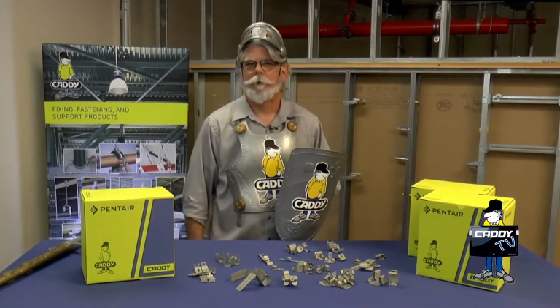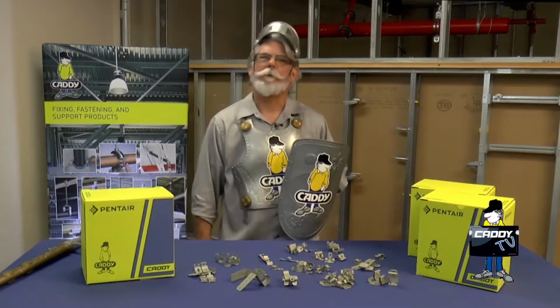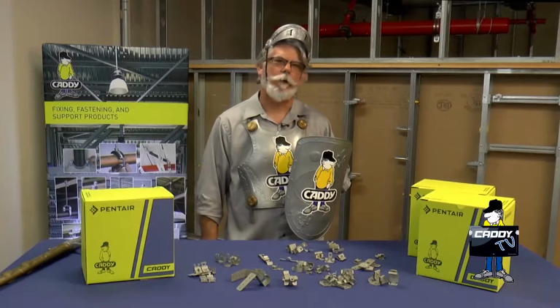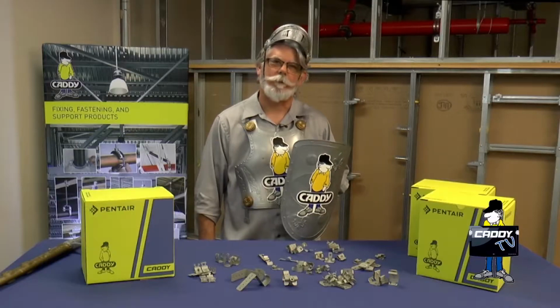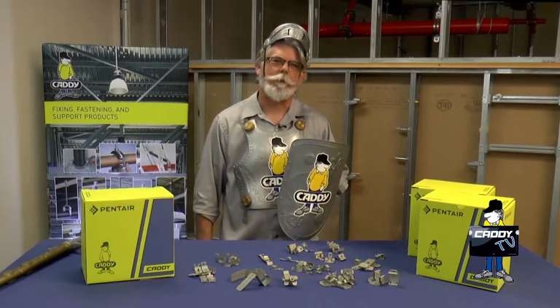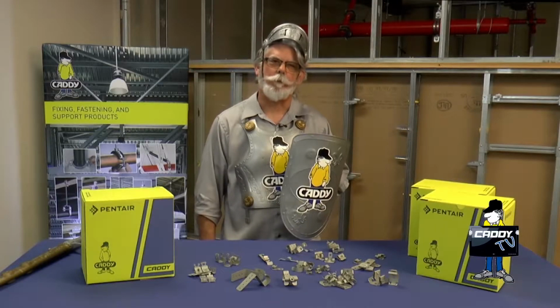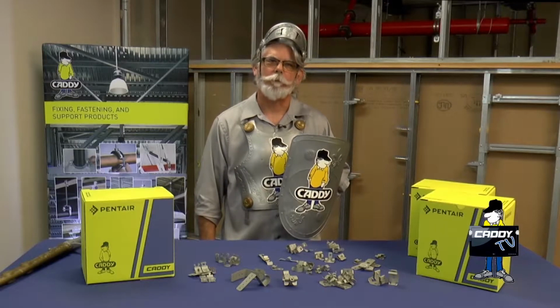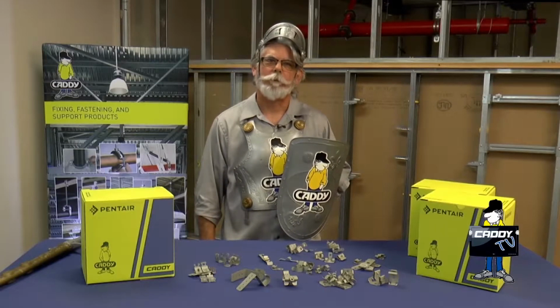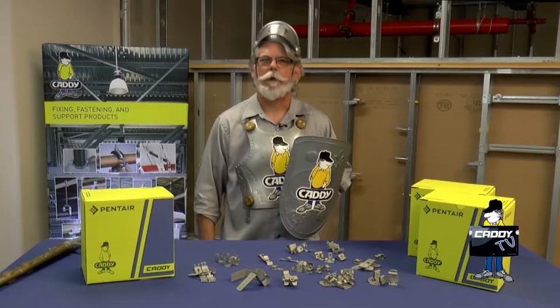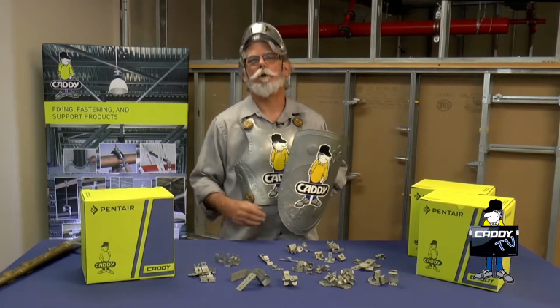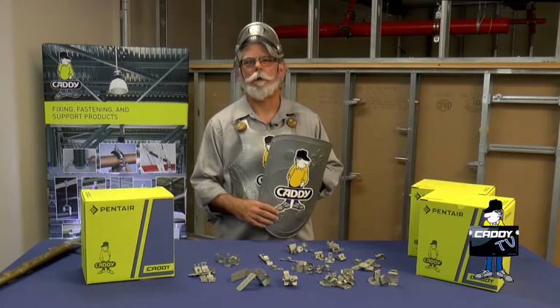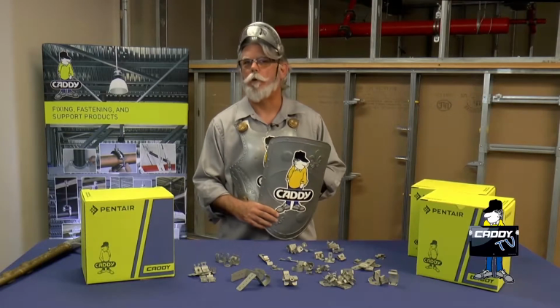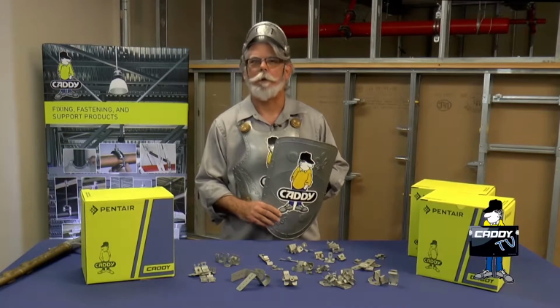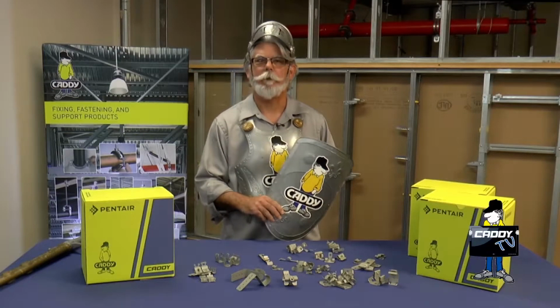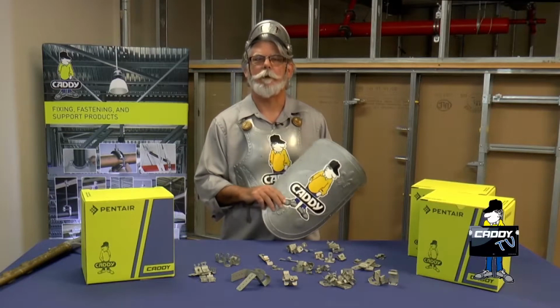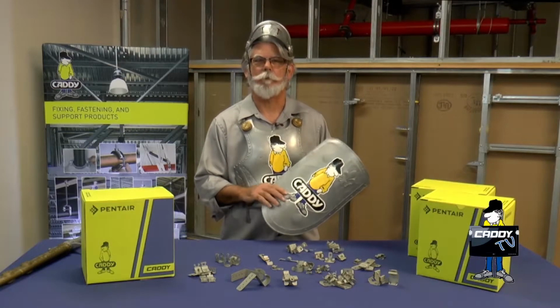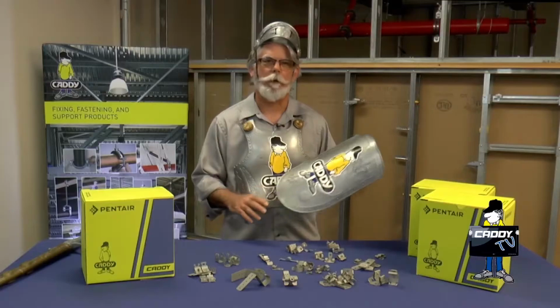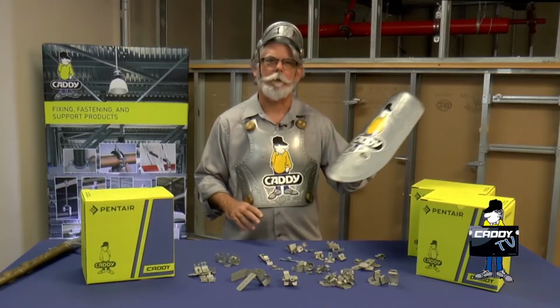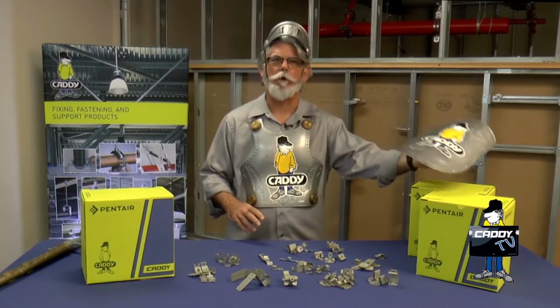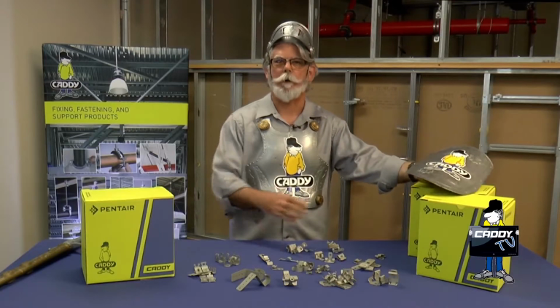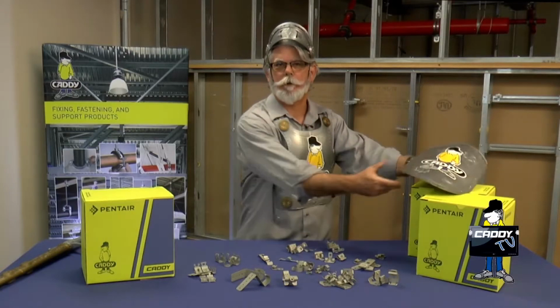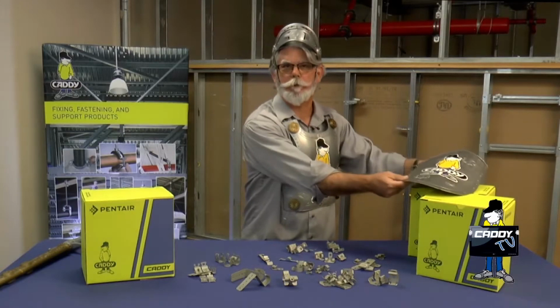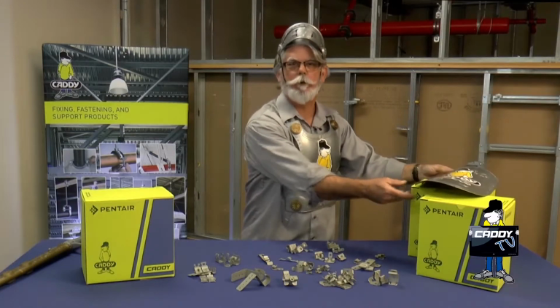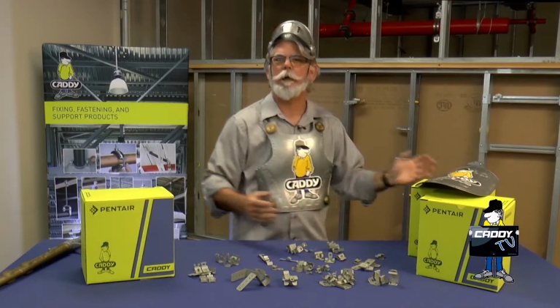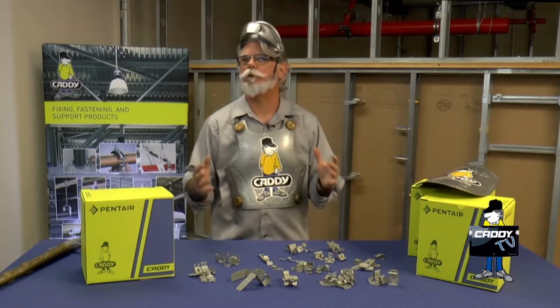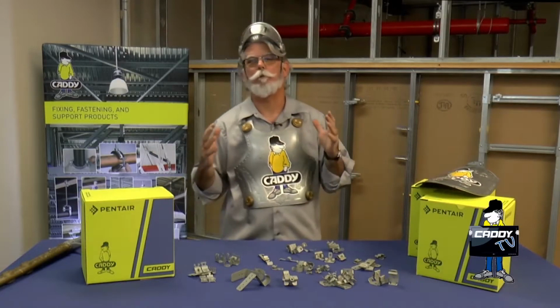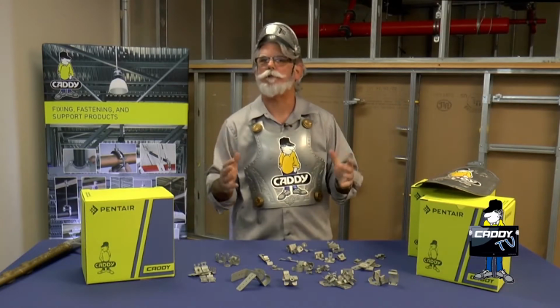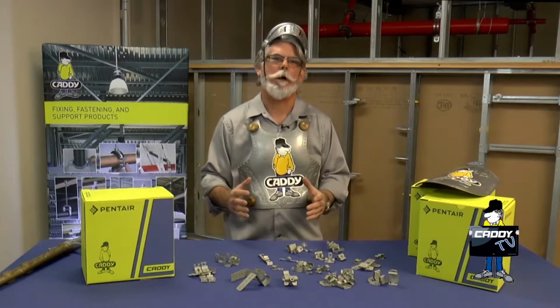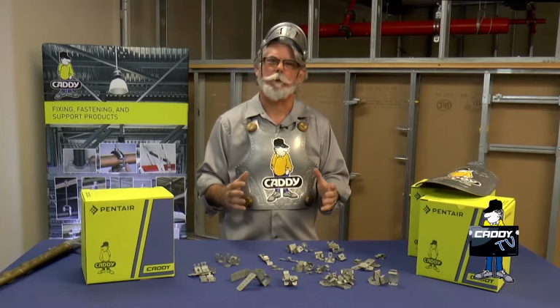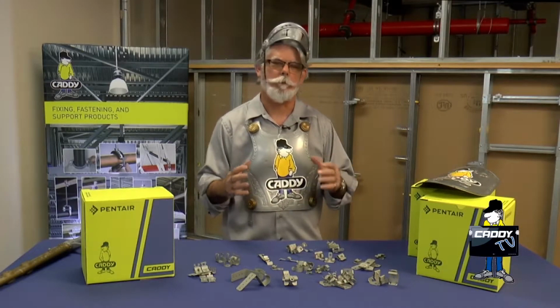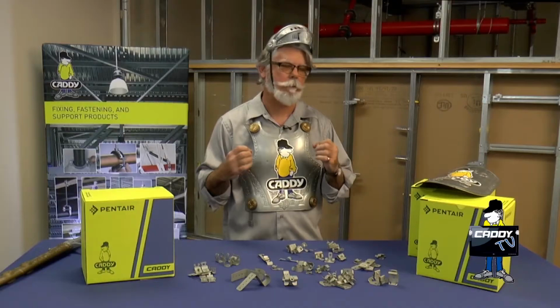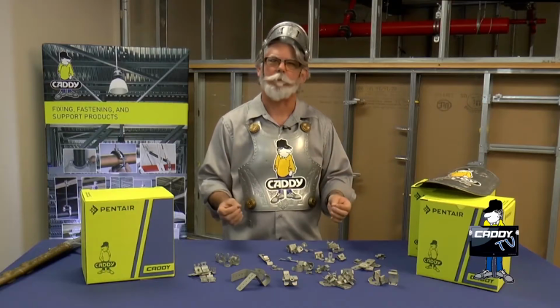Hi, I'm Rick Lees, Caddy Tech Support. Today we're going to talk about quality, and if you're like me, you want to provide your customers the absolute best you can possibly provide.